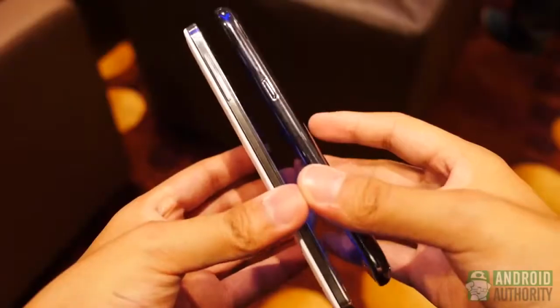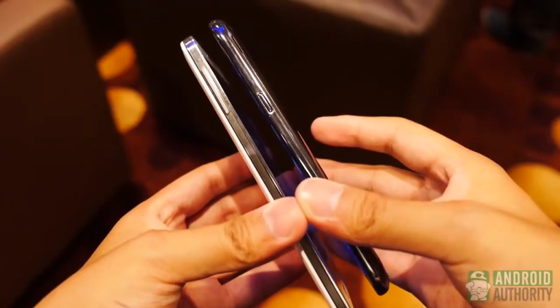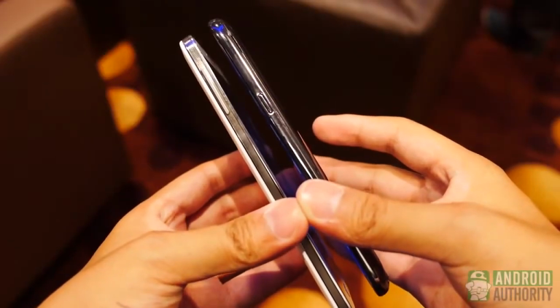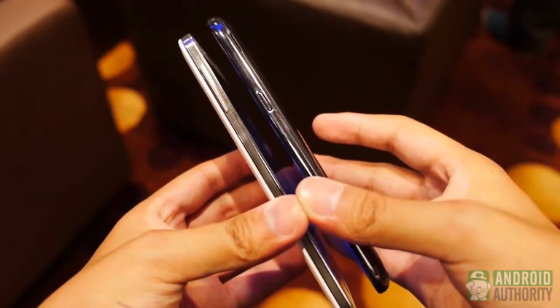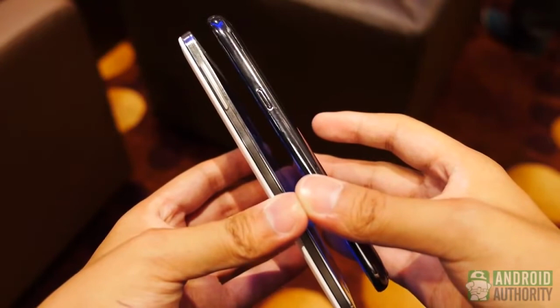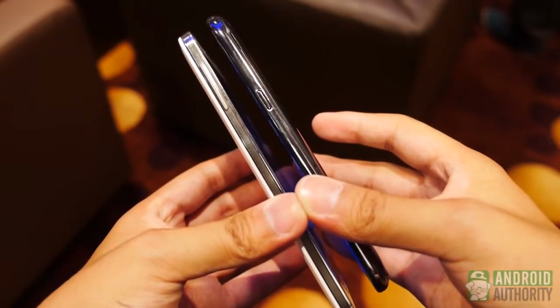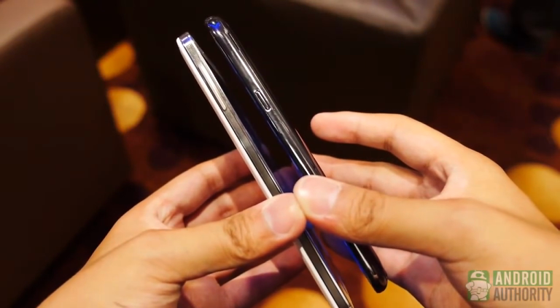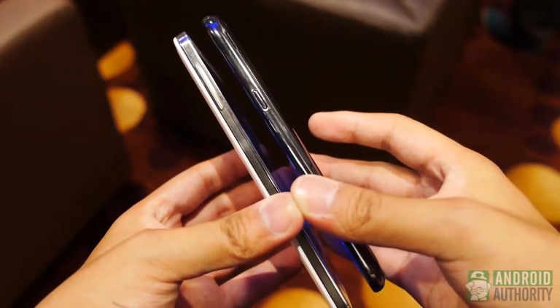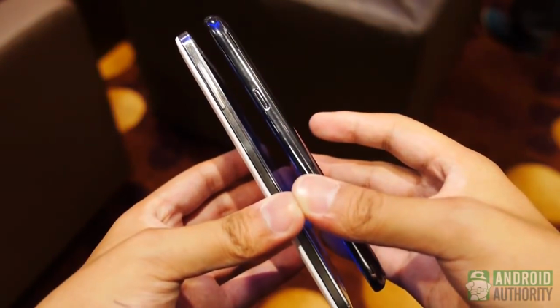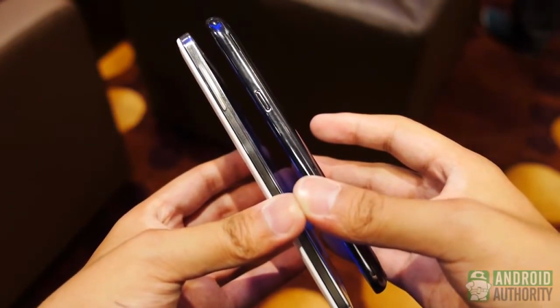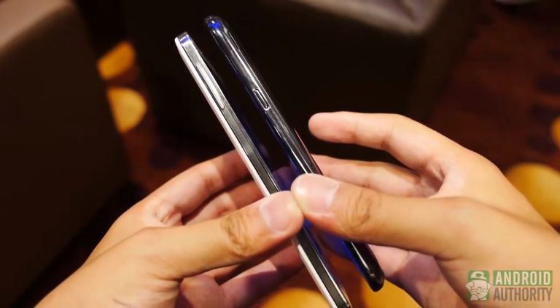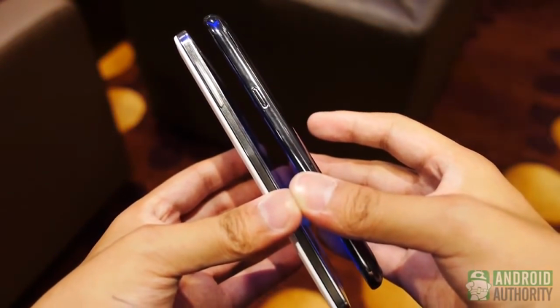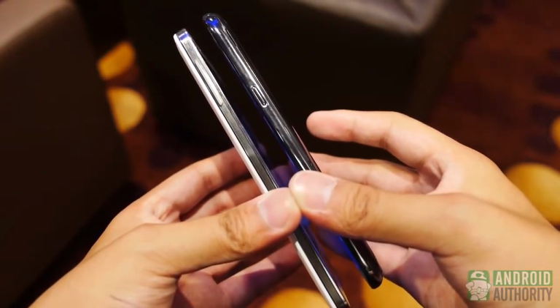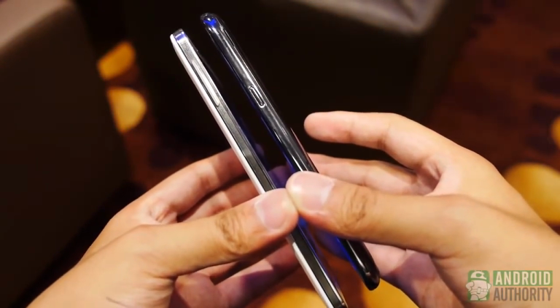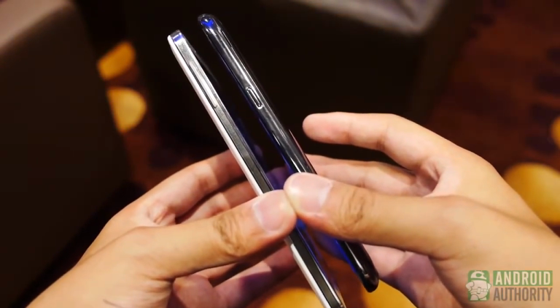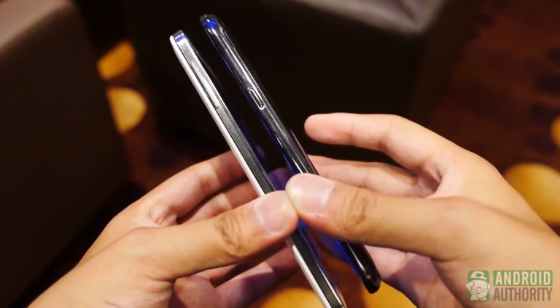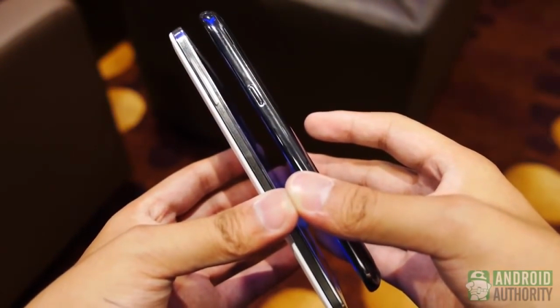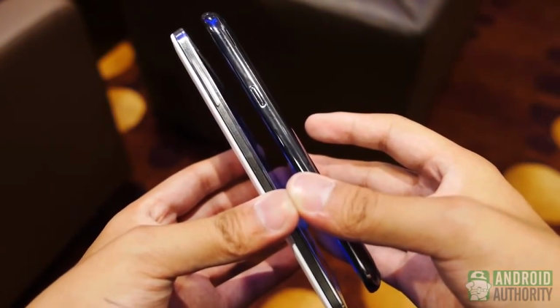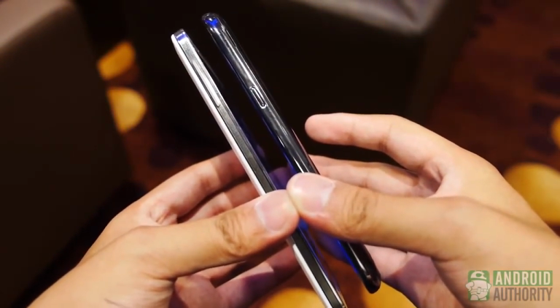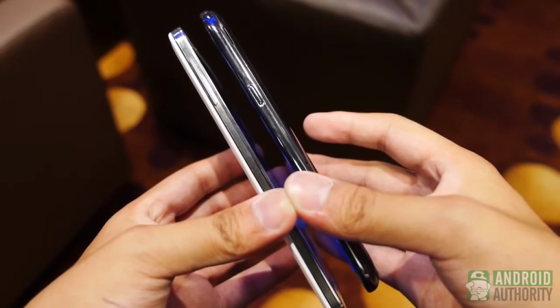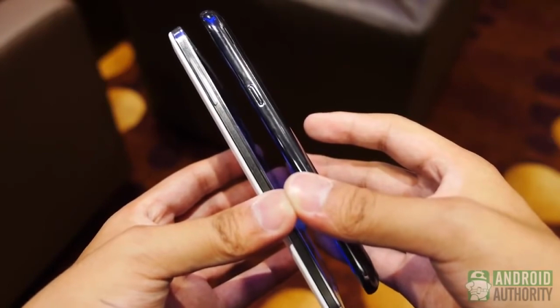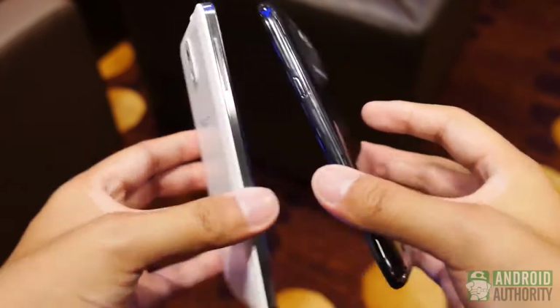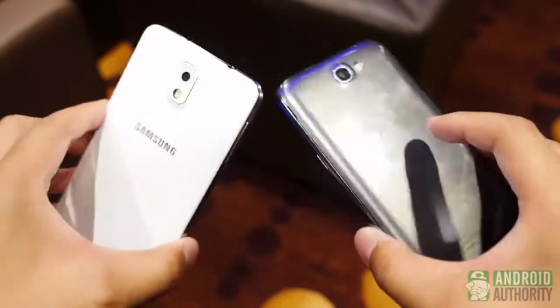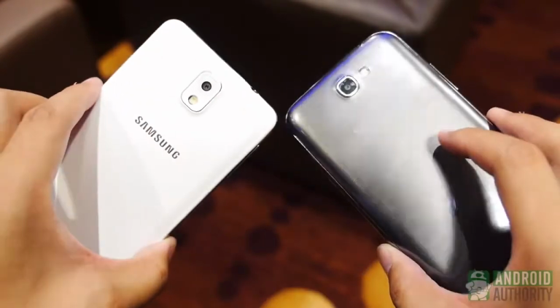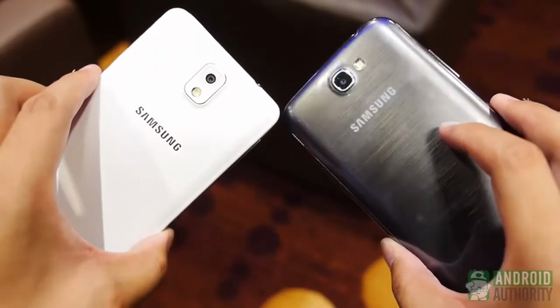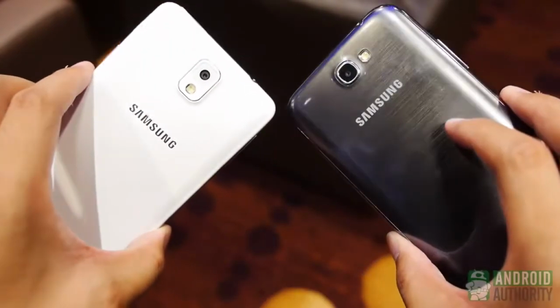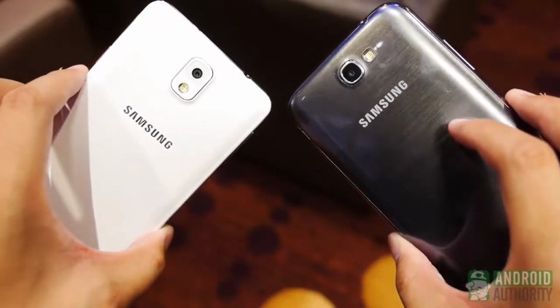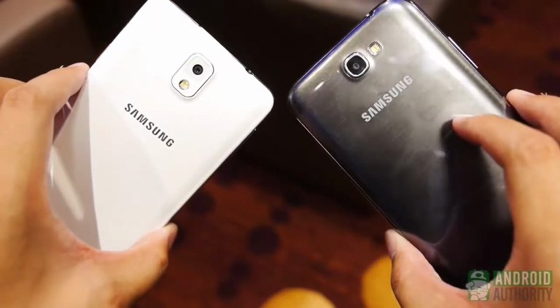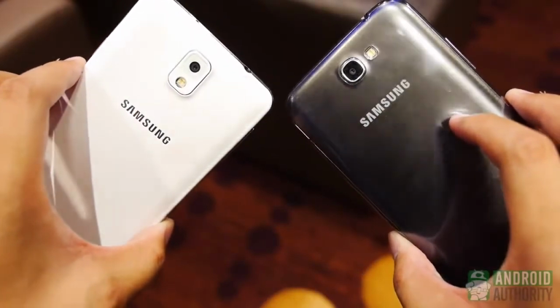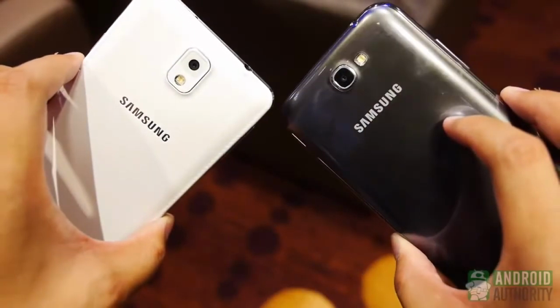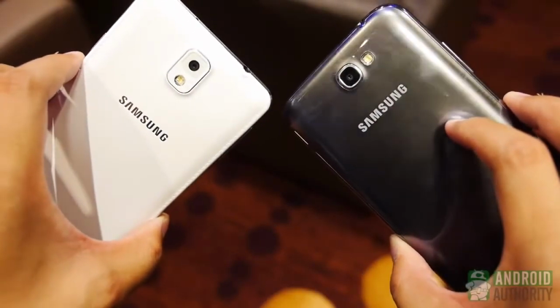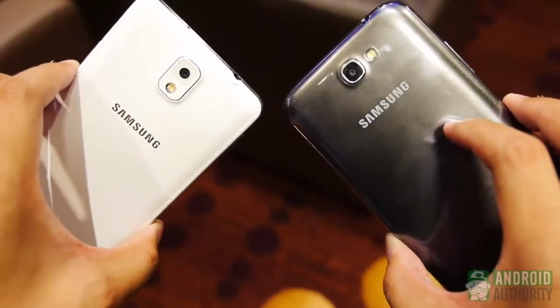Yes, the Note 3 is lighter and, even if somewhat subtle, provides an overall better handling experience. It is balanced, and though two-handed operation is used here, throwing the Note 3 around in one hand is definitely easier this time.